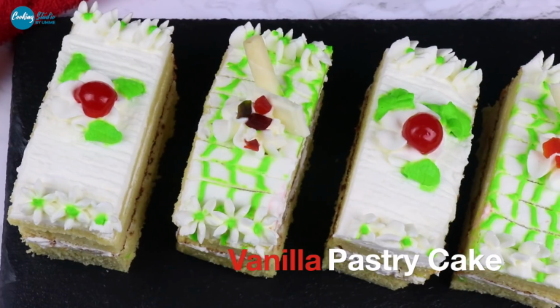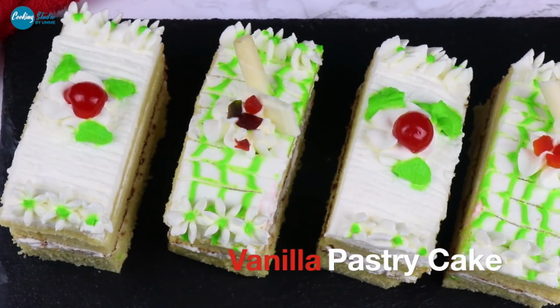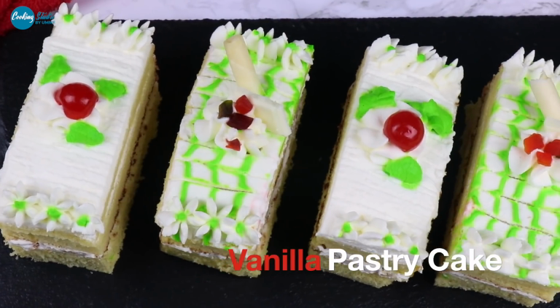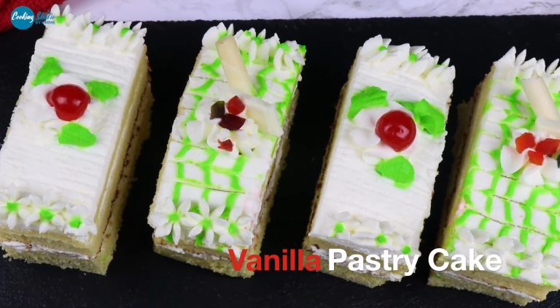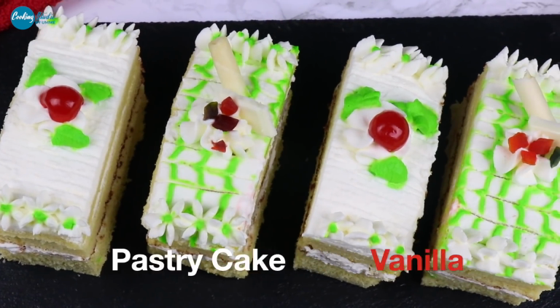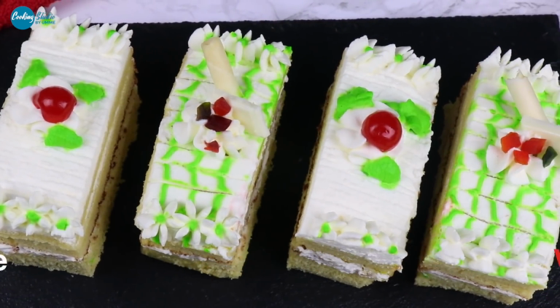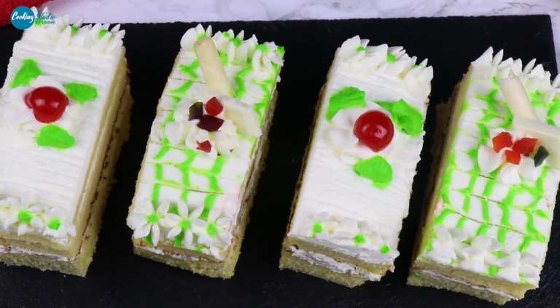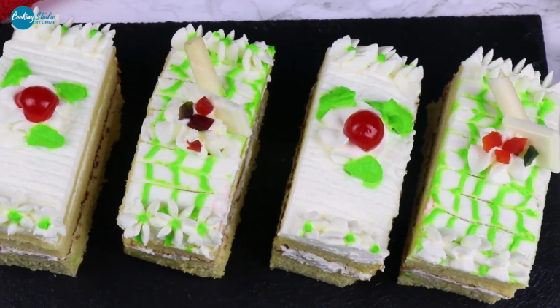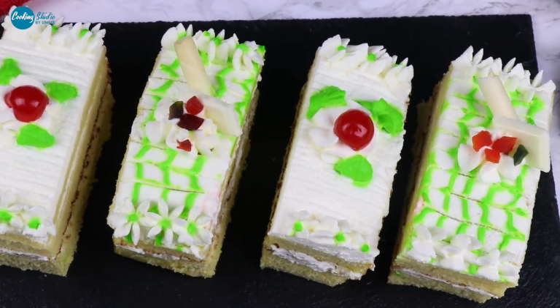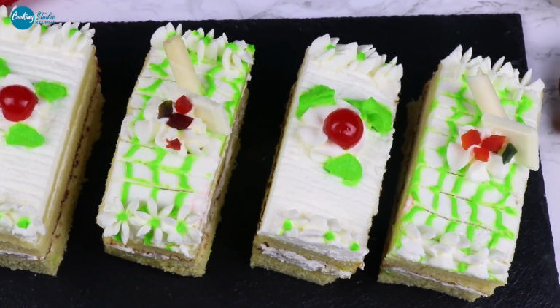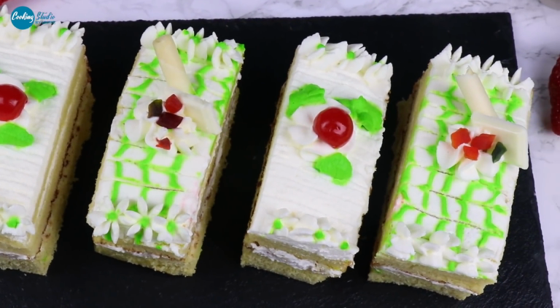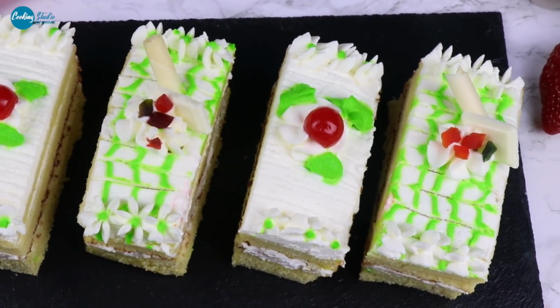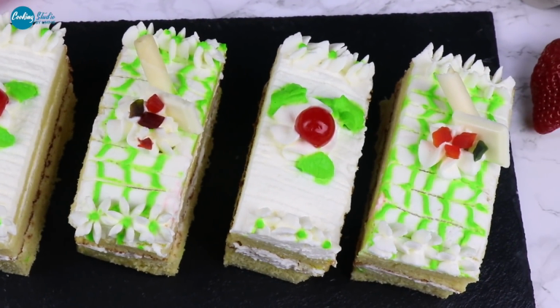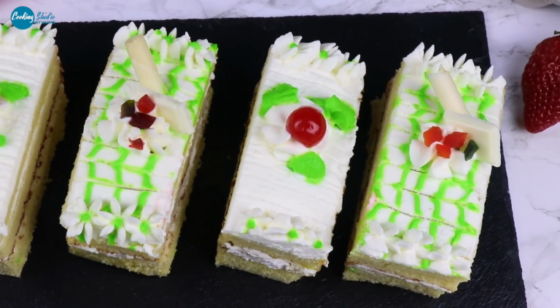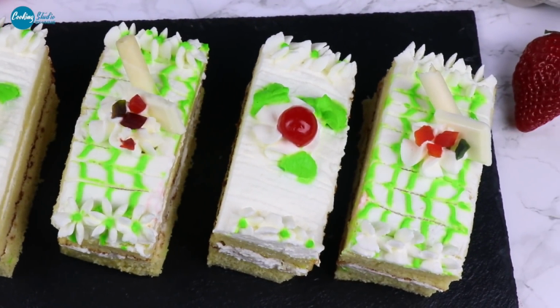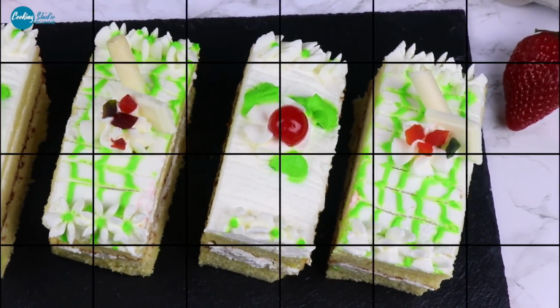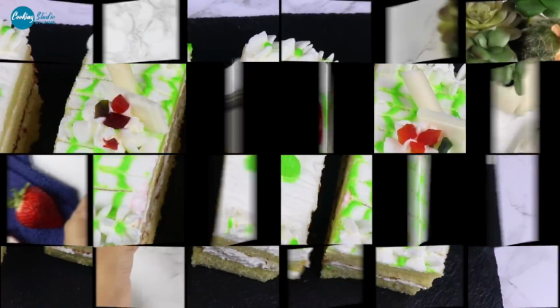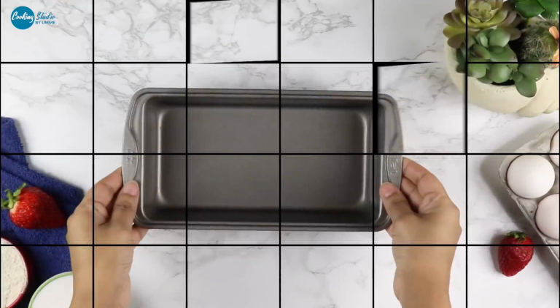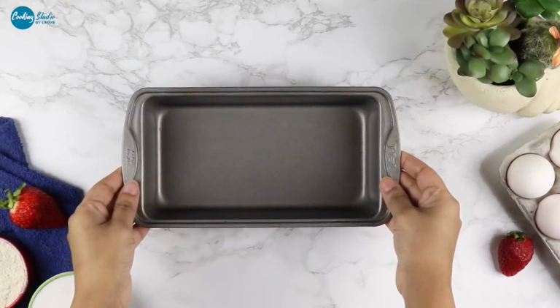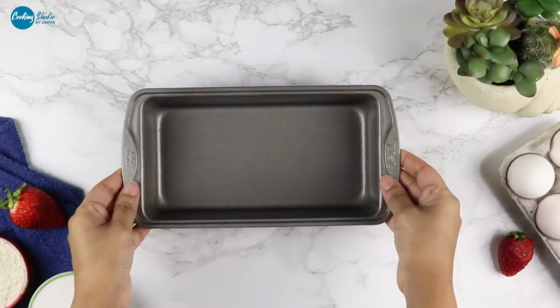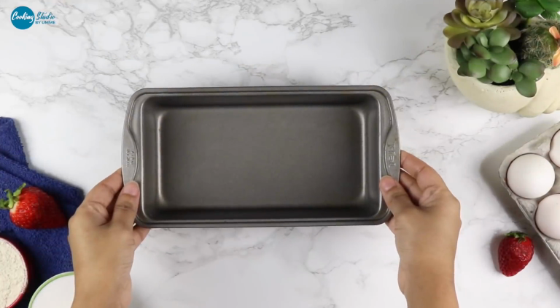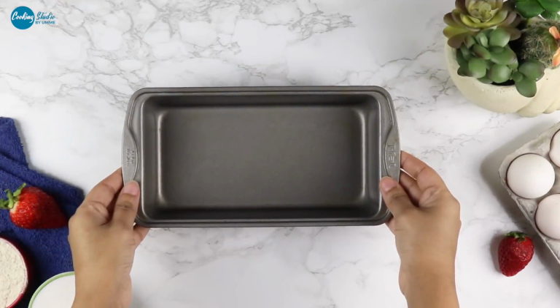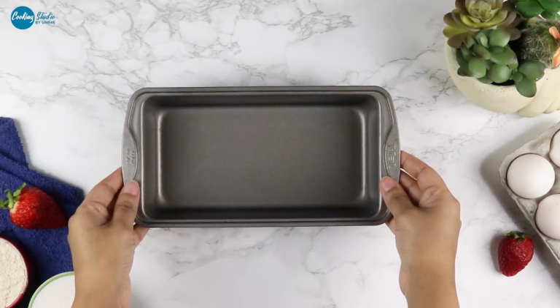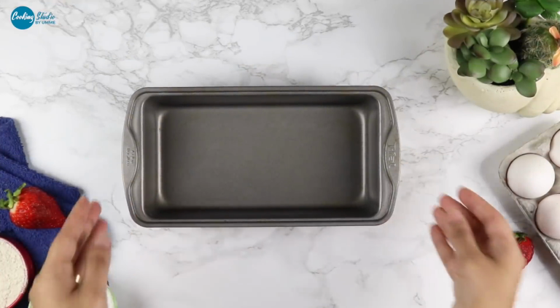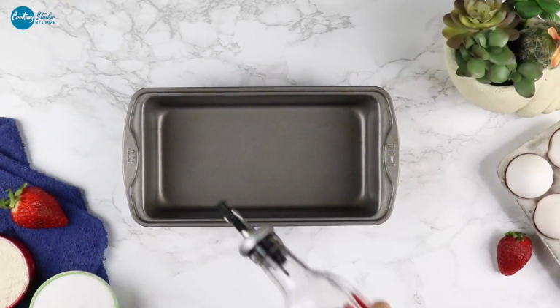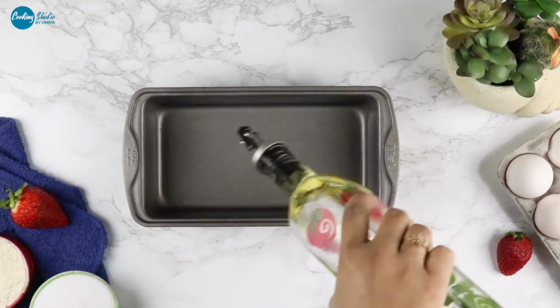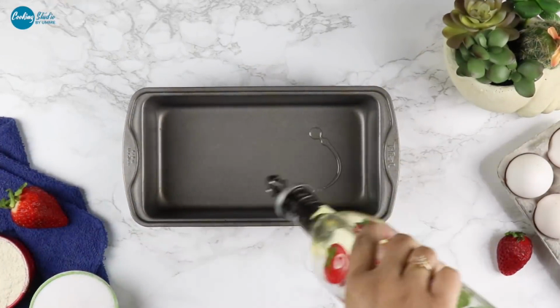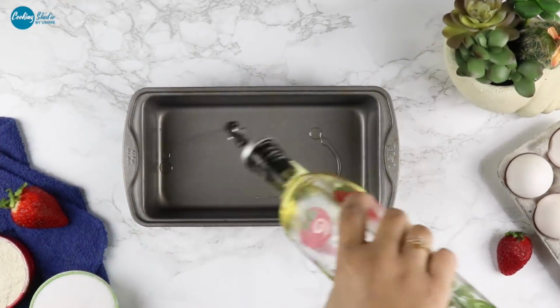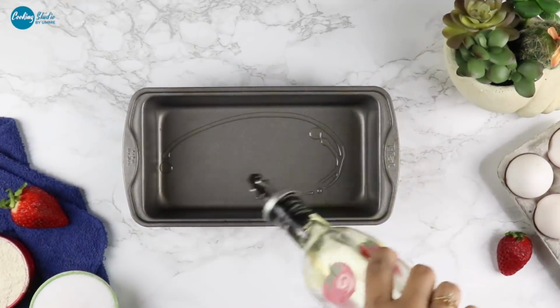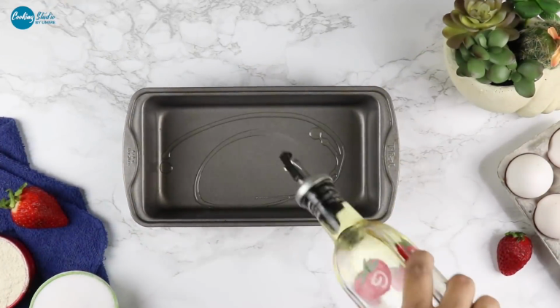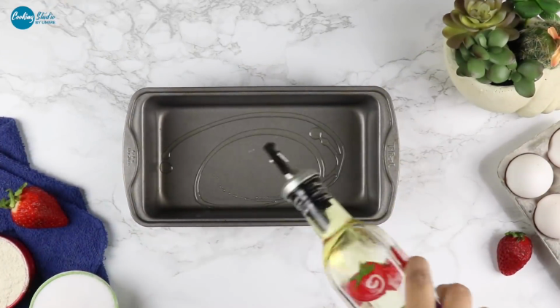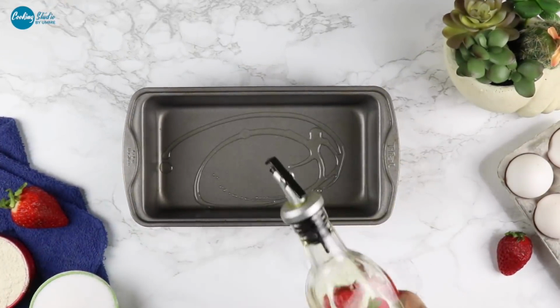We are going to bake this. First, we are ready to make a baking pan. We are going to make a loaf pan.